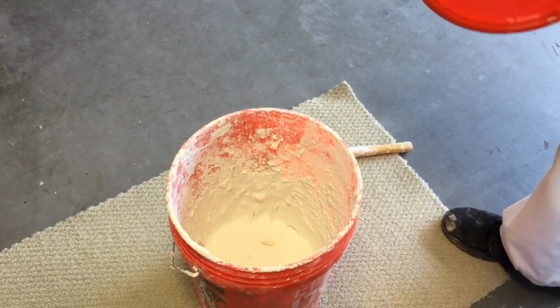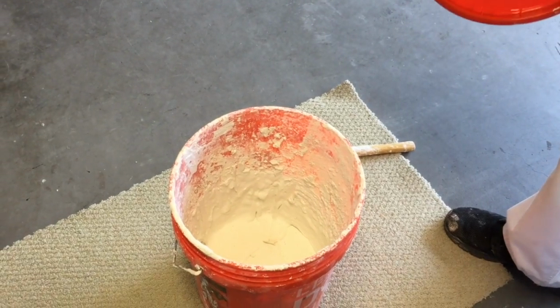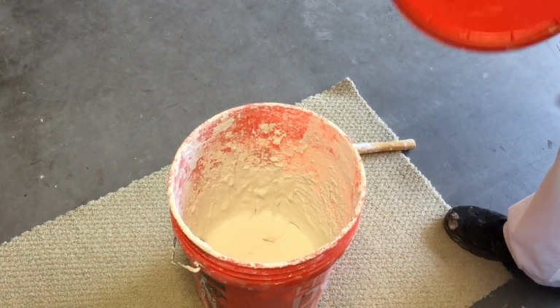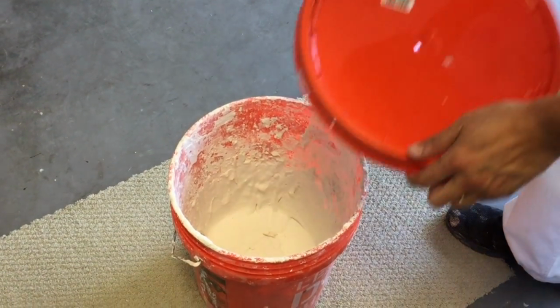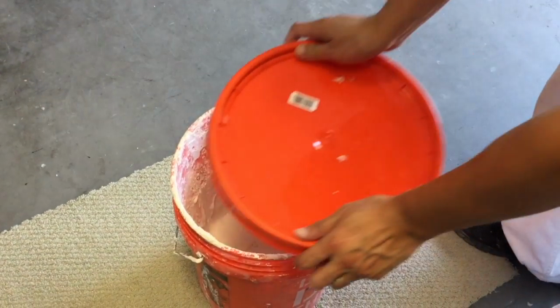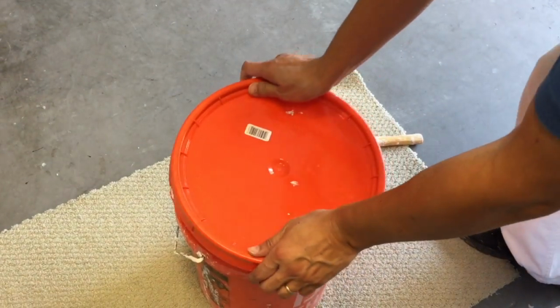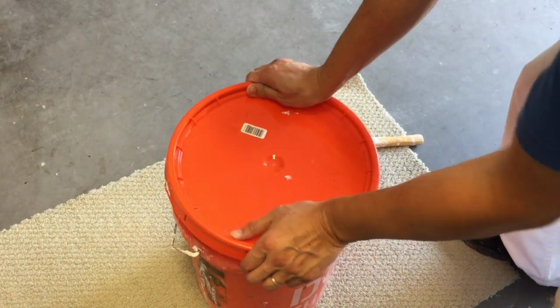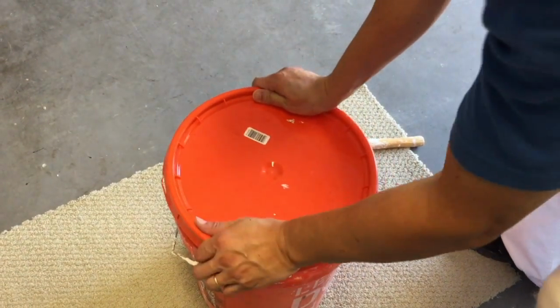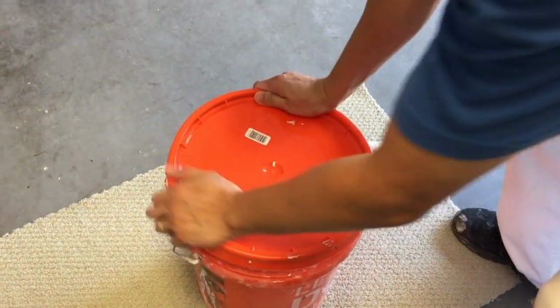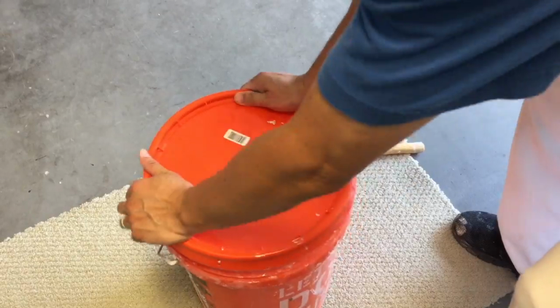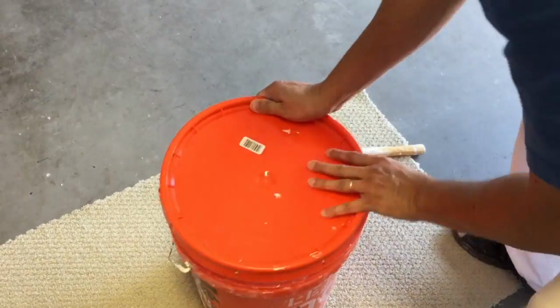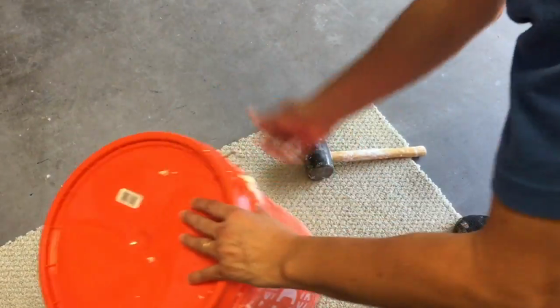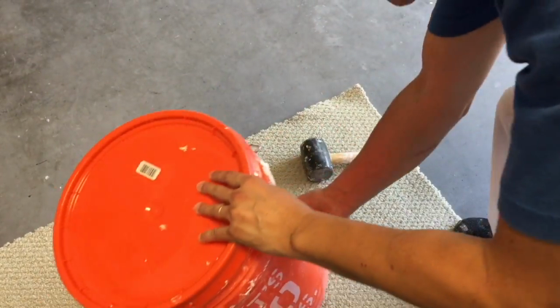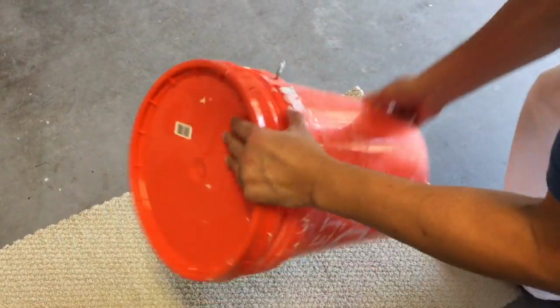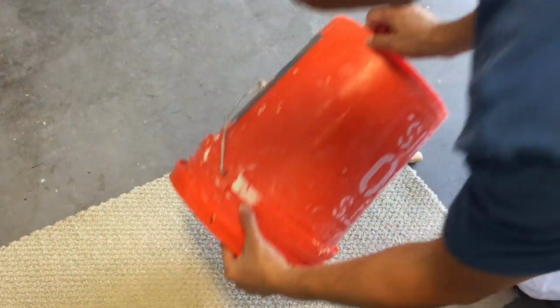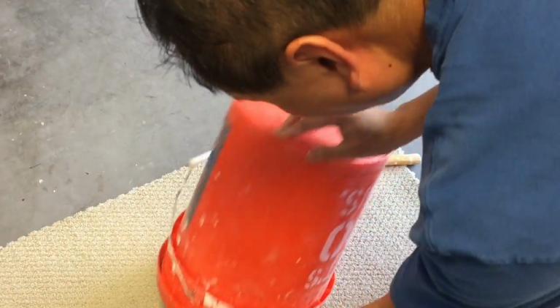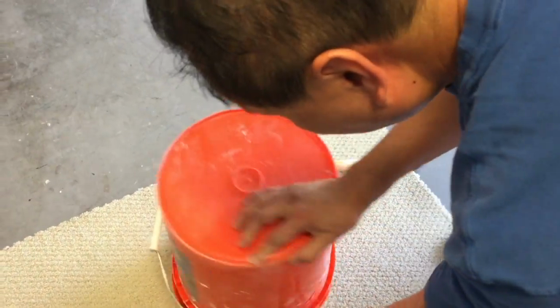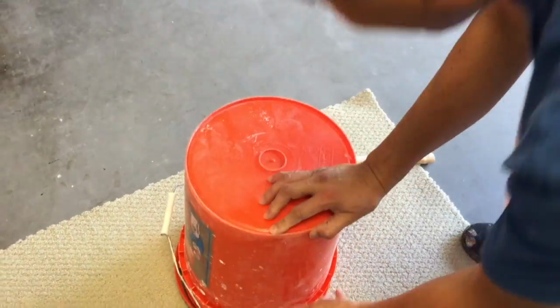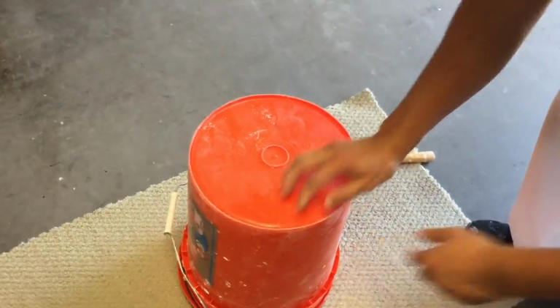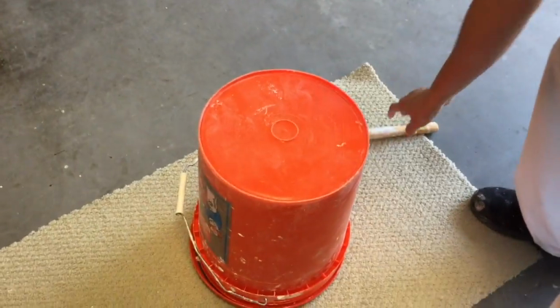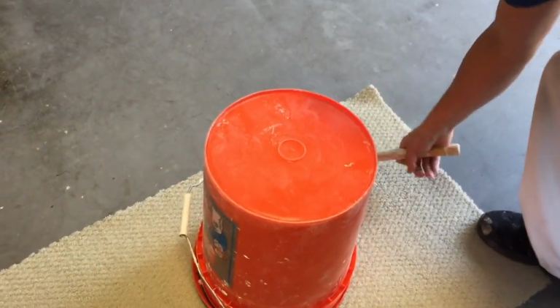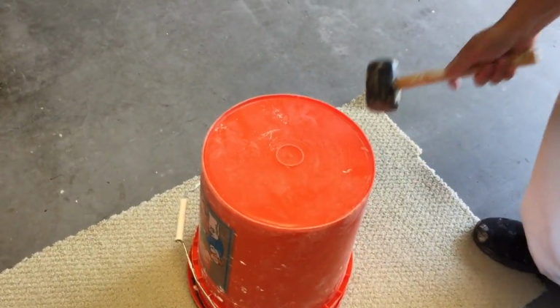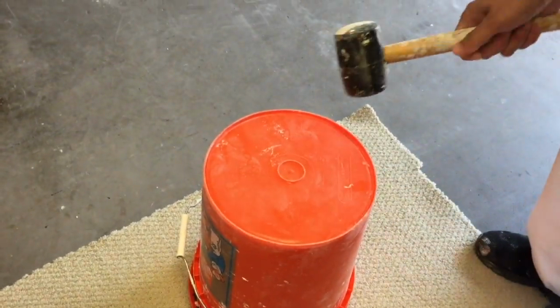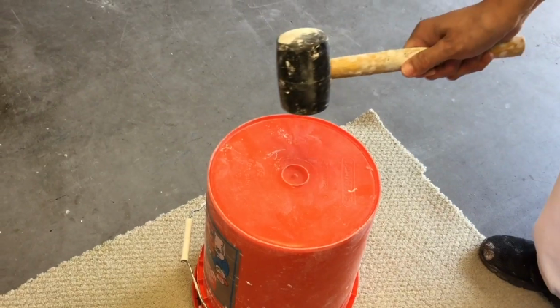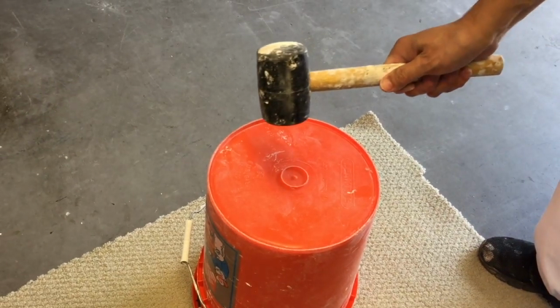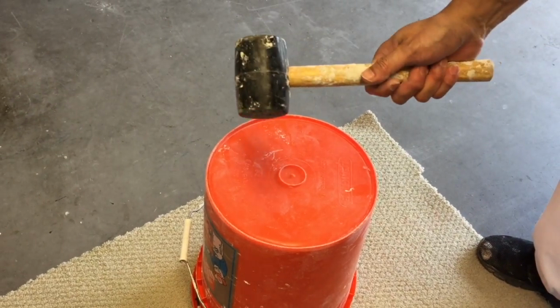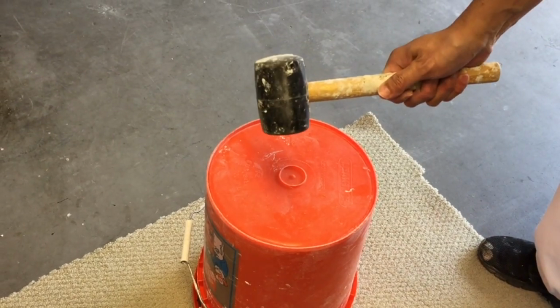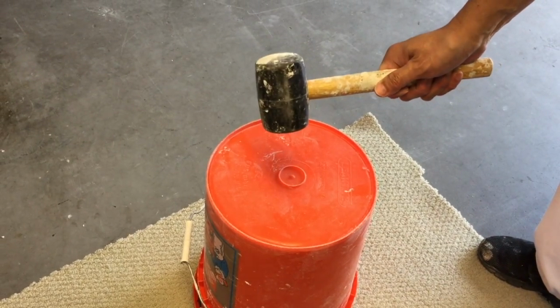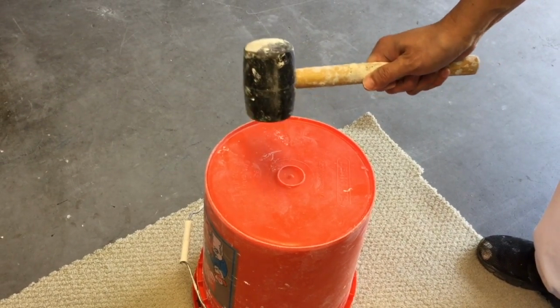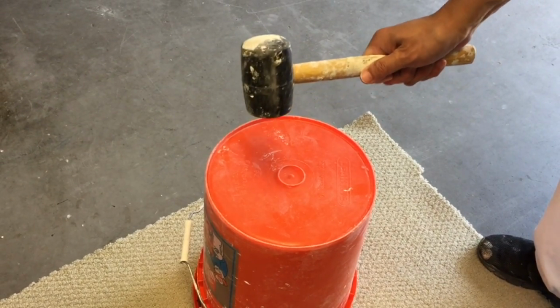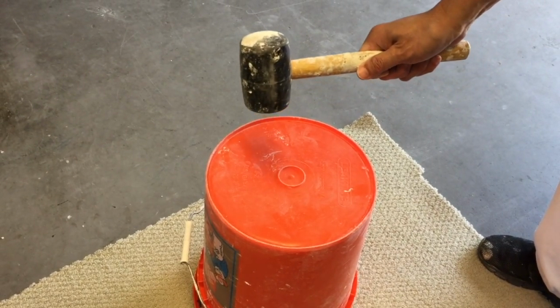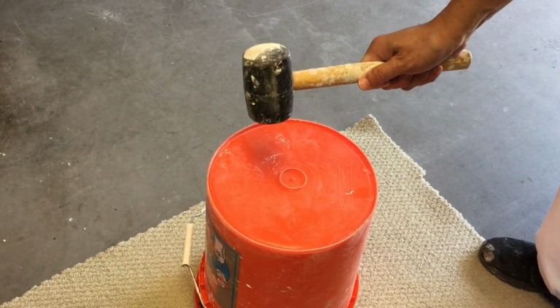So I'm going to put a lid on it, turn it upside down, and I'm going to use a mallet to tap on it.